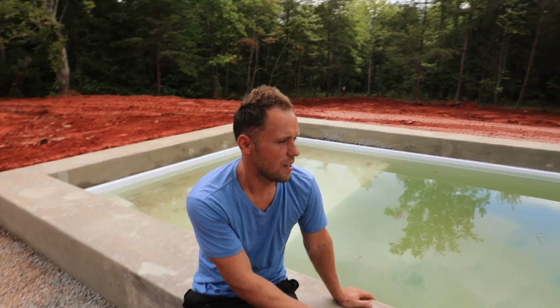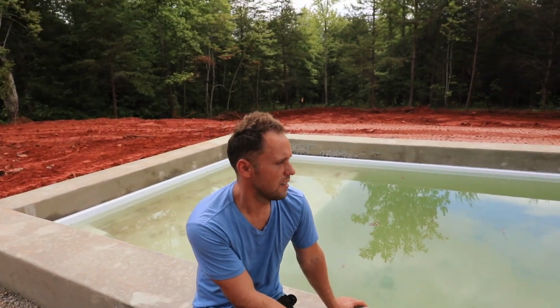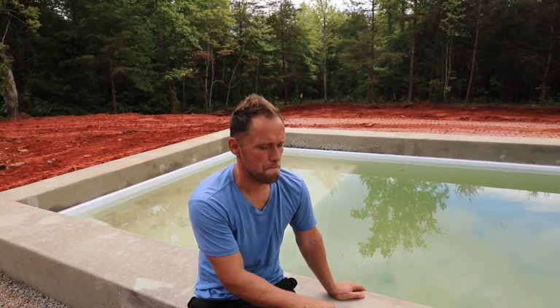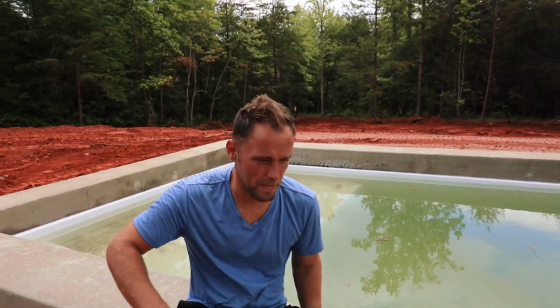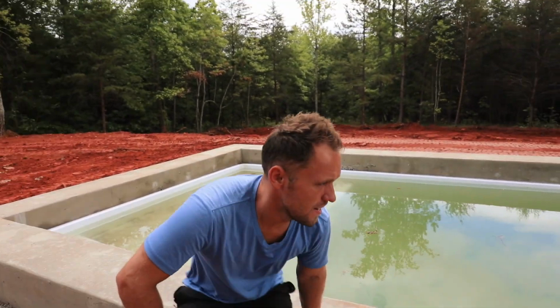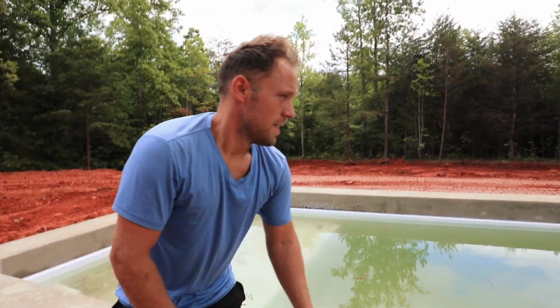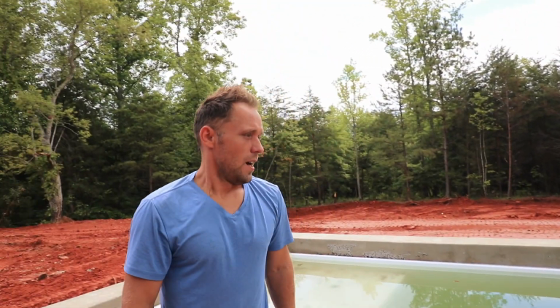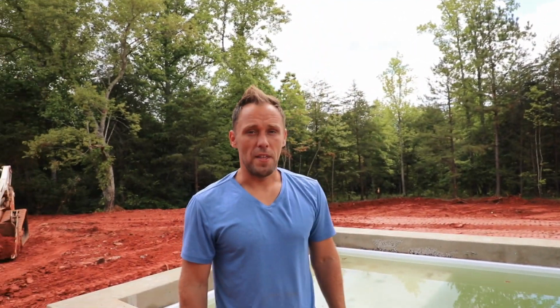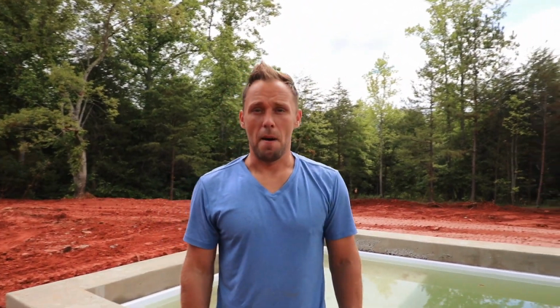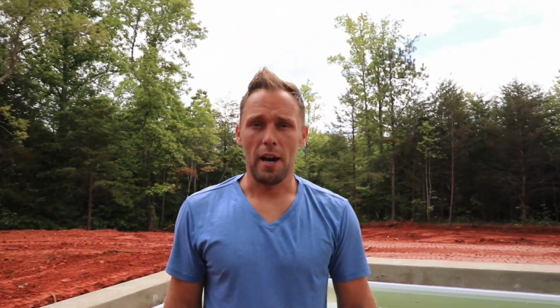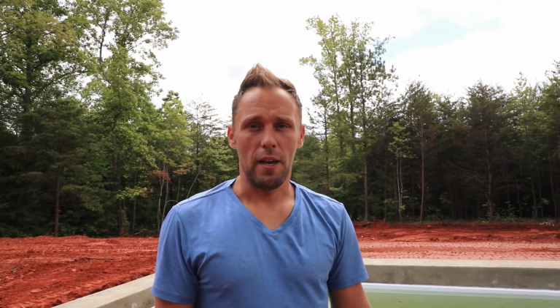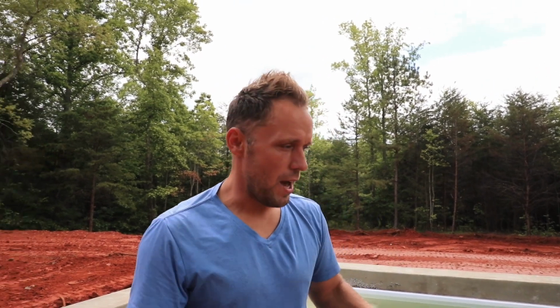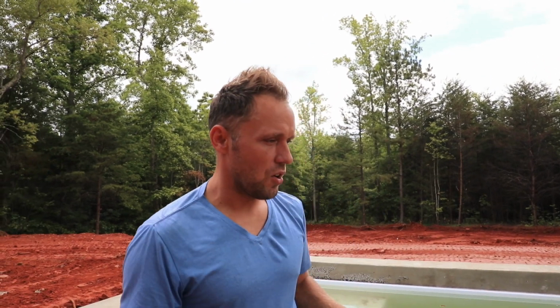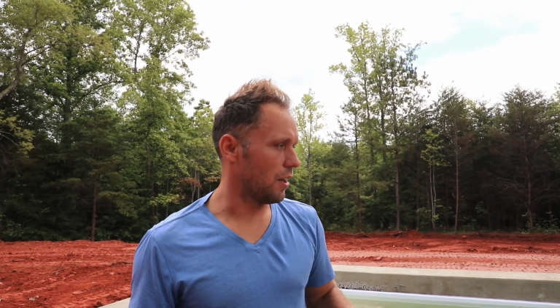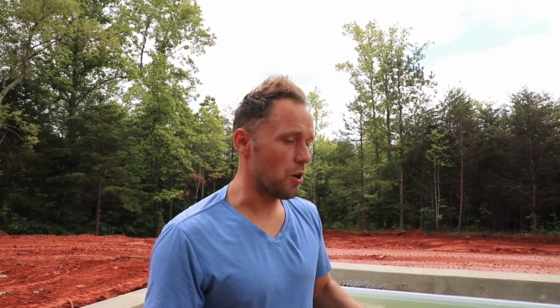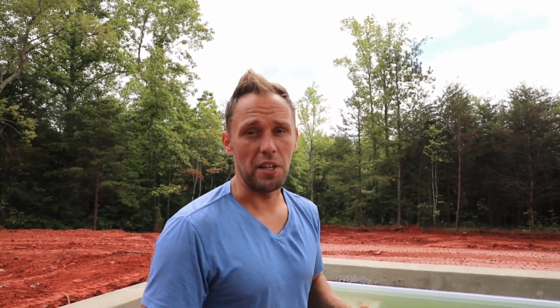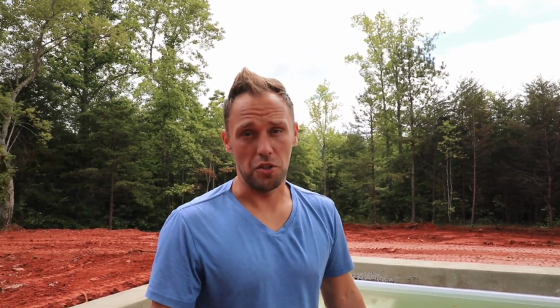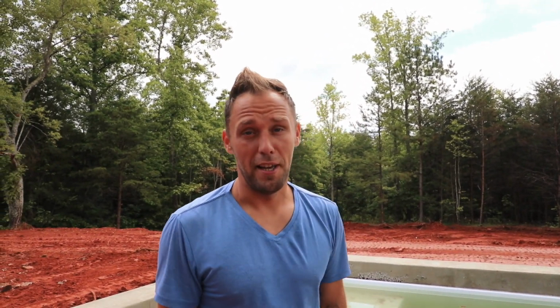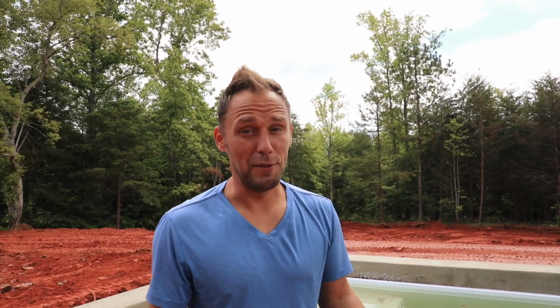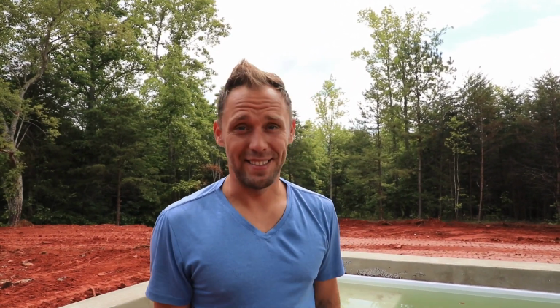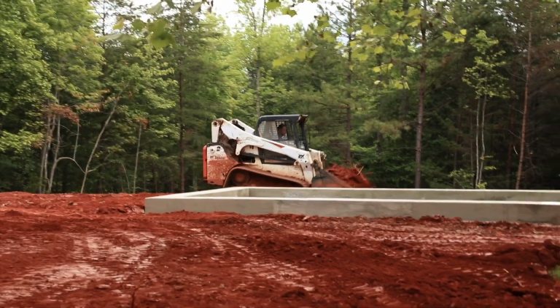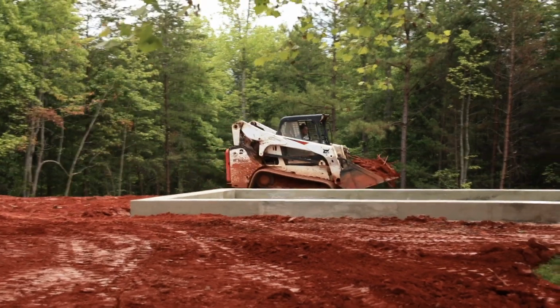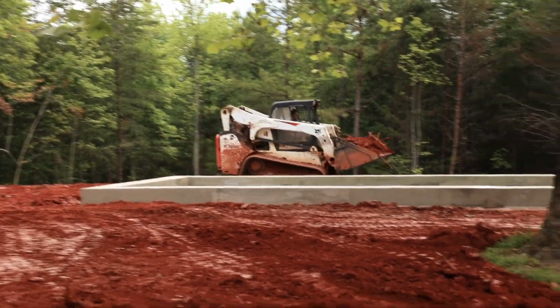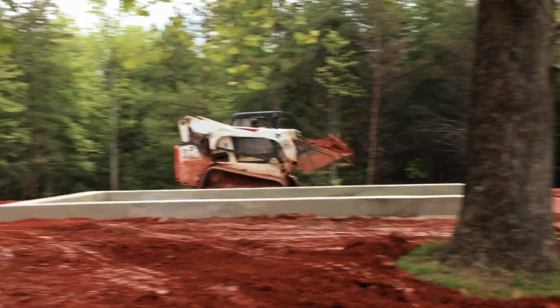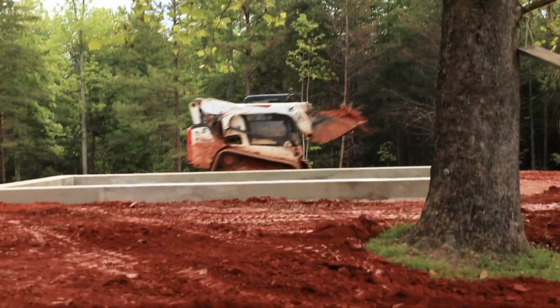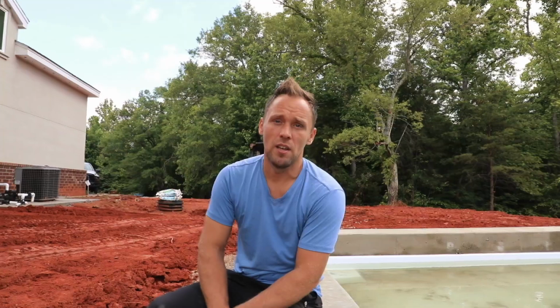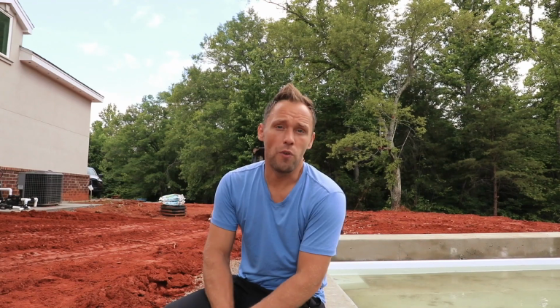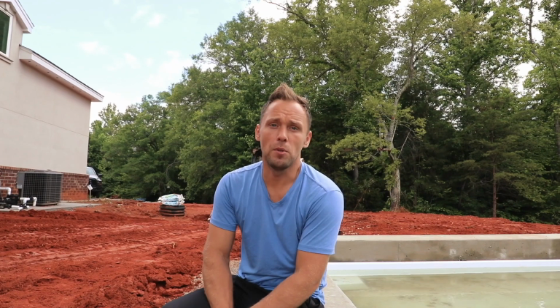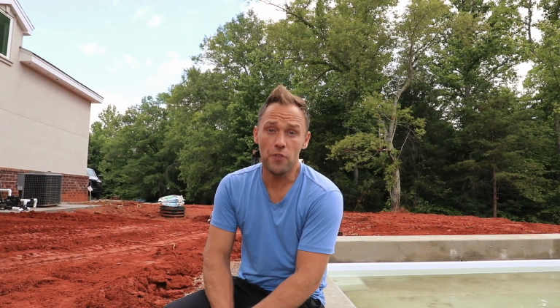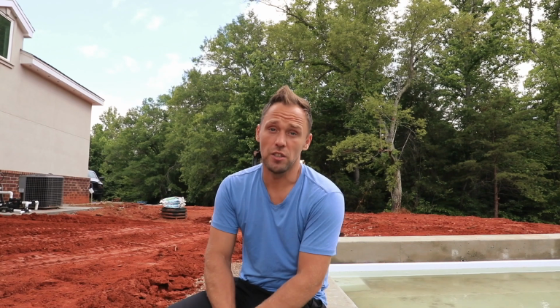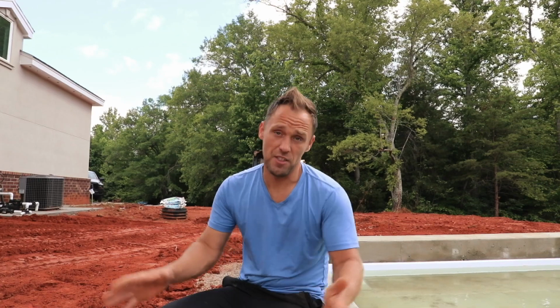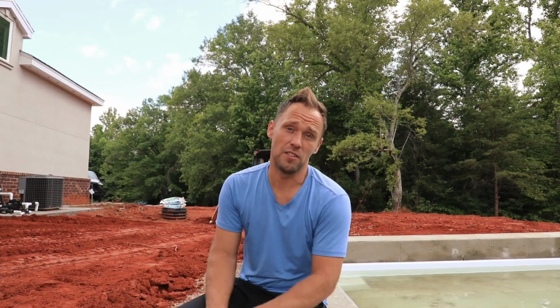Honestly guys, when the pool guy told me that when you add concrete you'll see your pool is going to enlarge — he was right. Today I'm going to be grading most of this. Hopefully I'll be able to finish everything today, so let's go, let's do this.